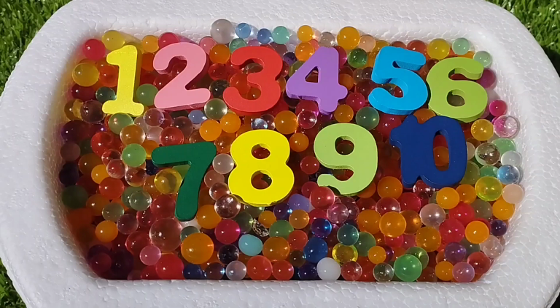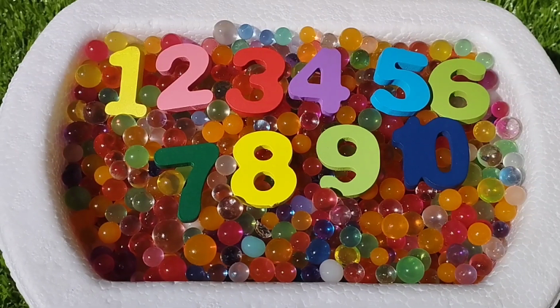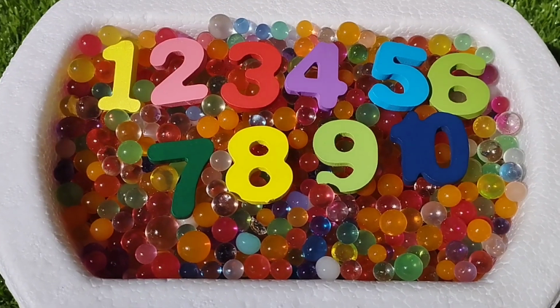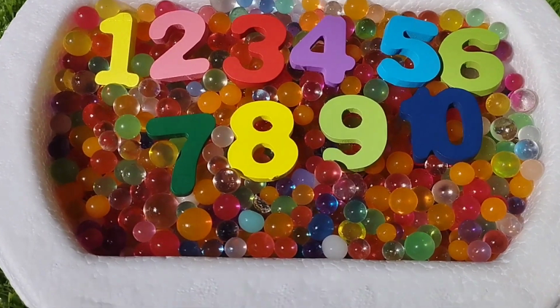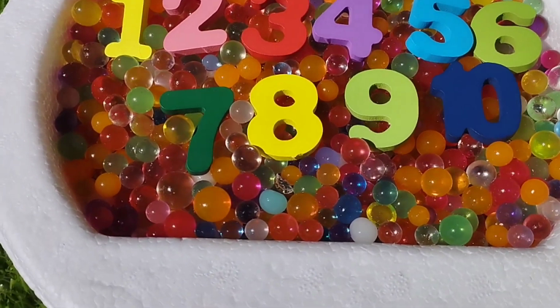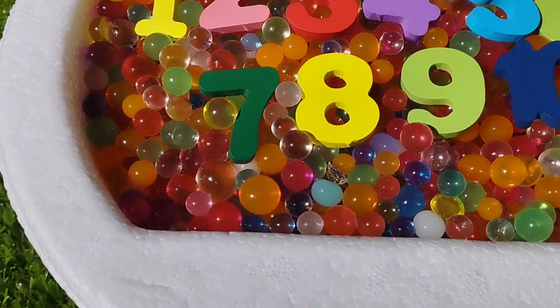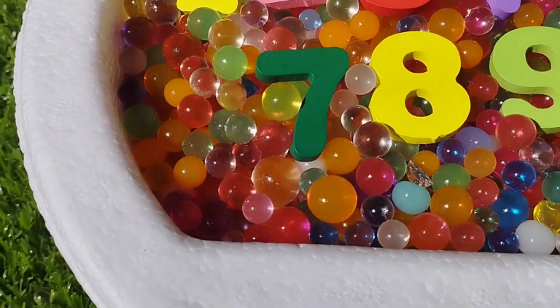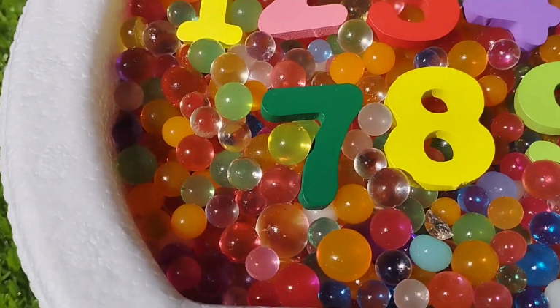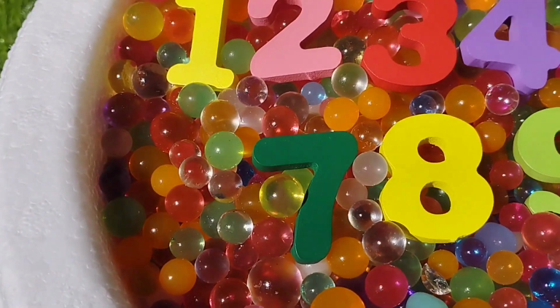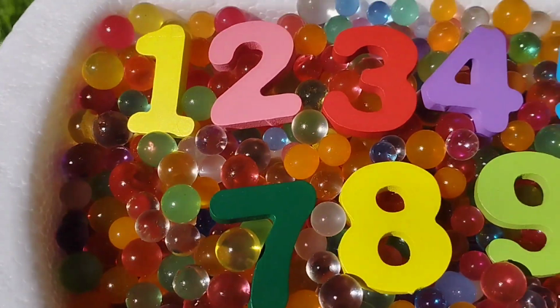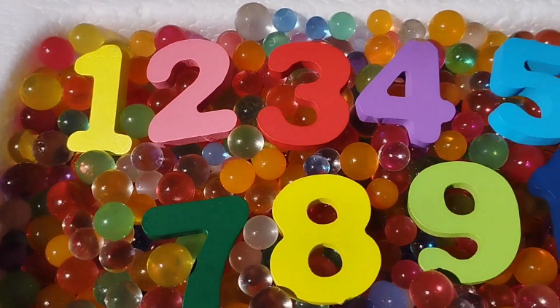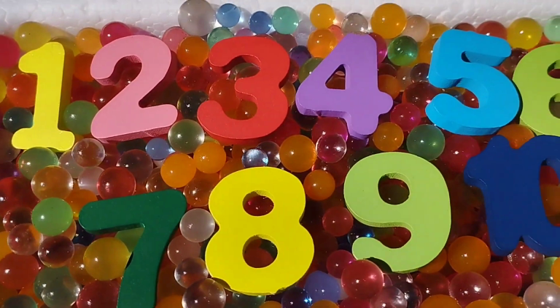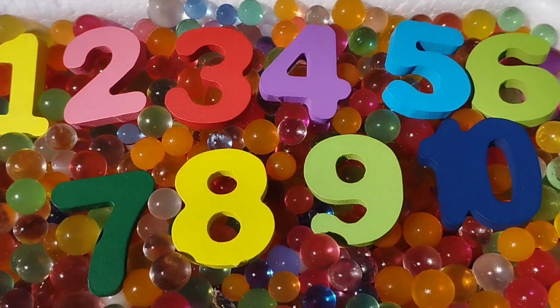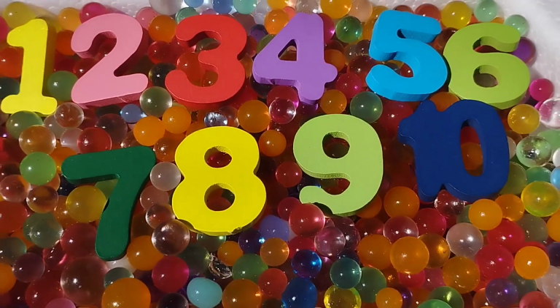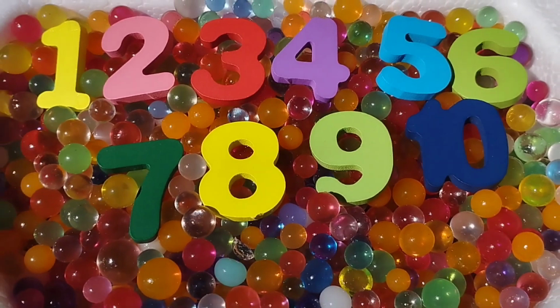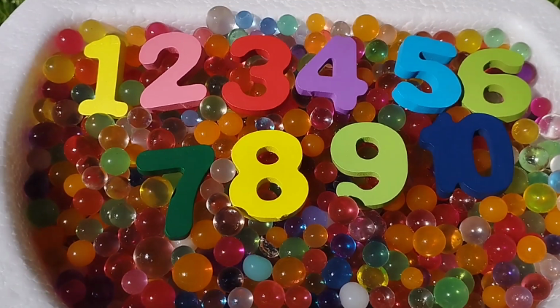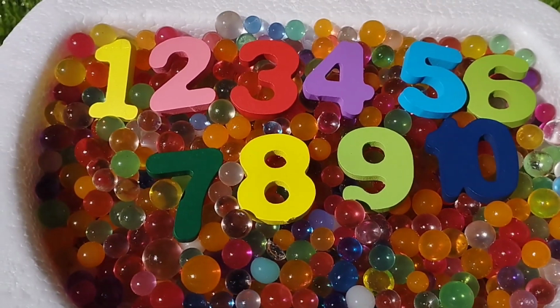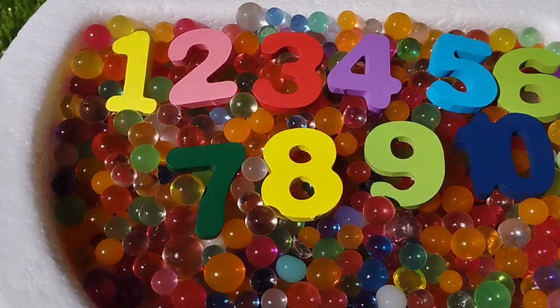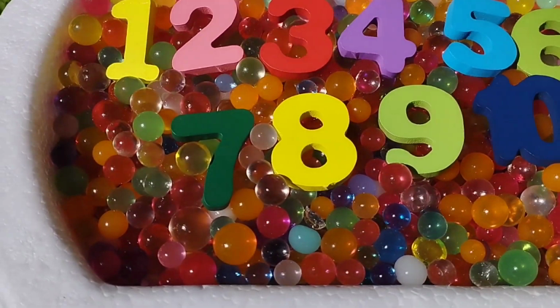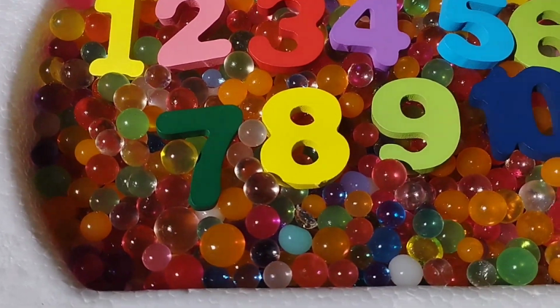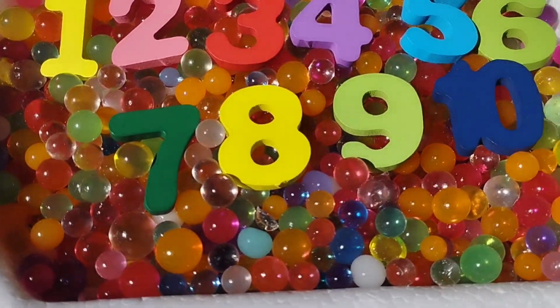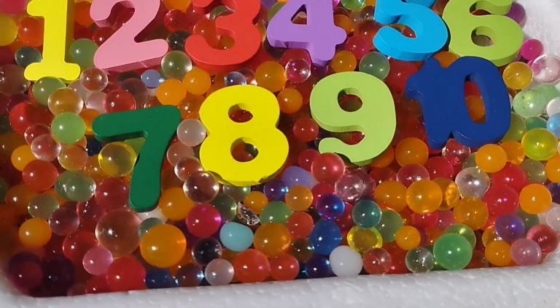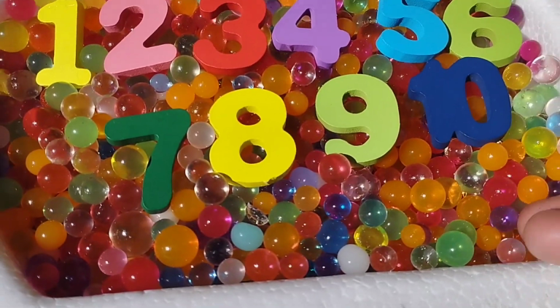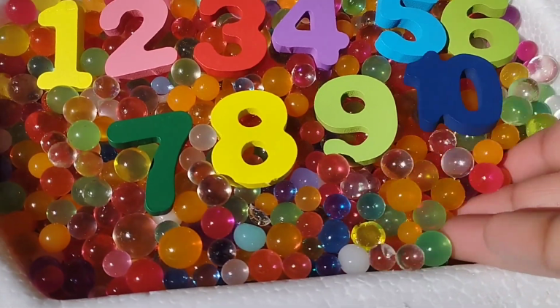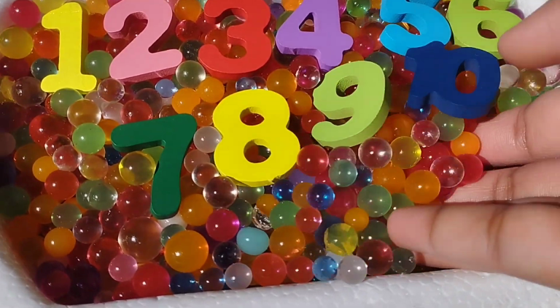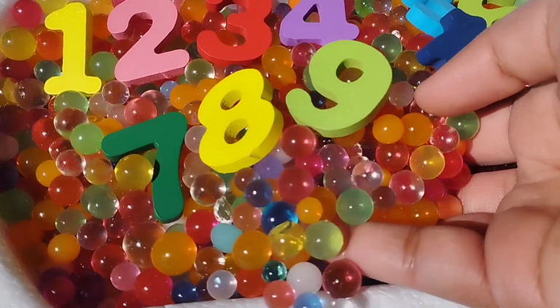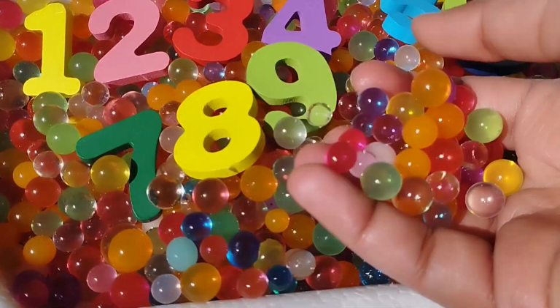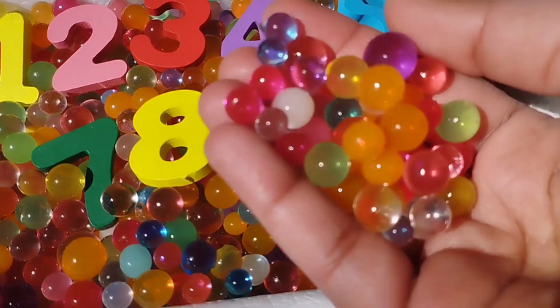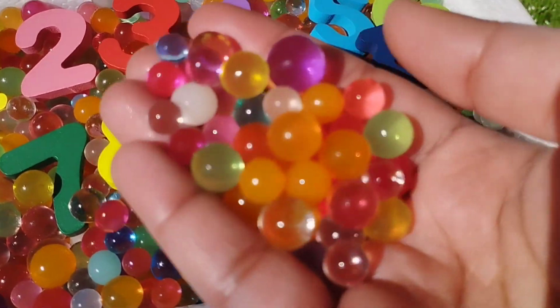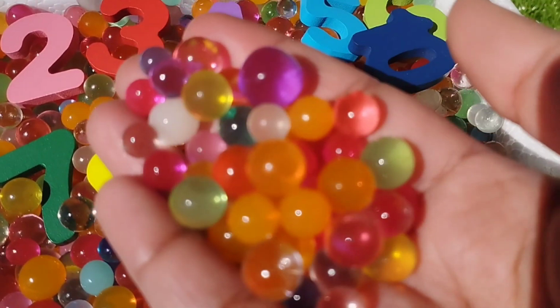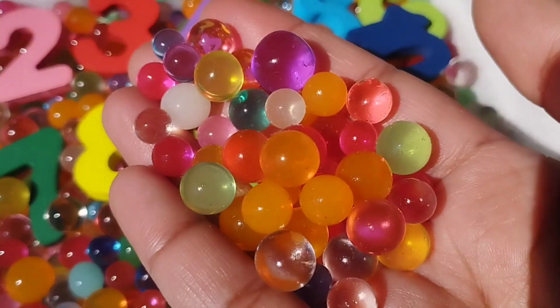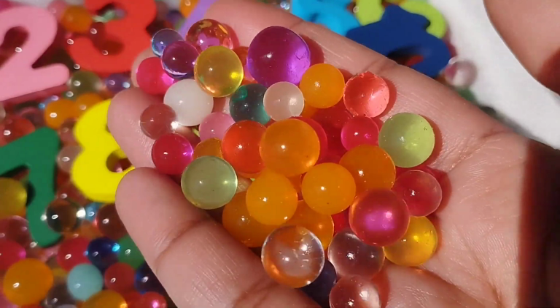Today we have wooden number blocks. We have wooden numbers. Let's learn their names one by one. Are you ready, girls?